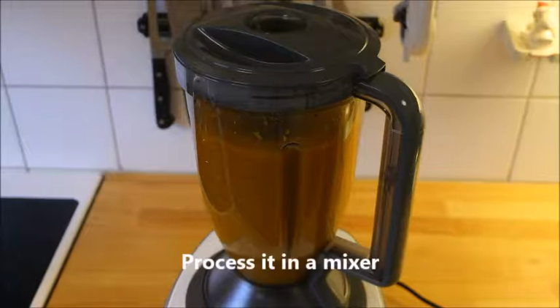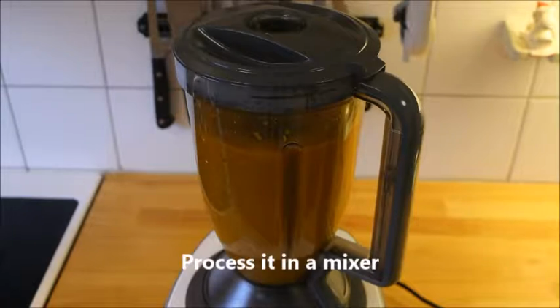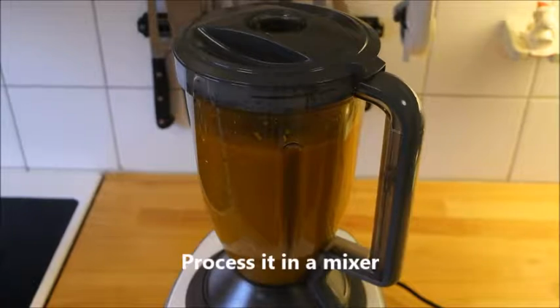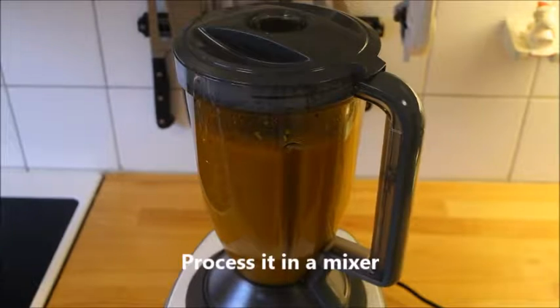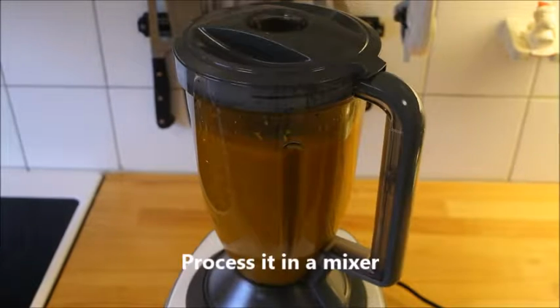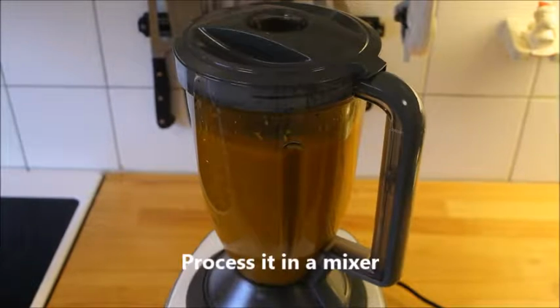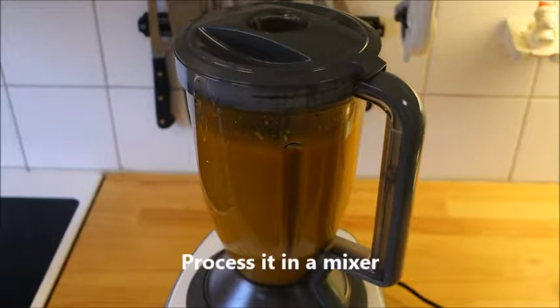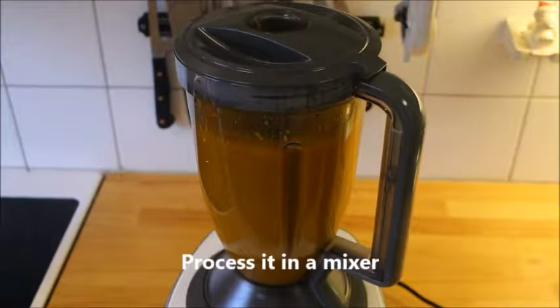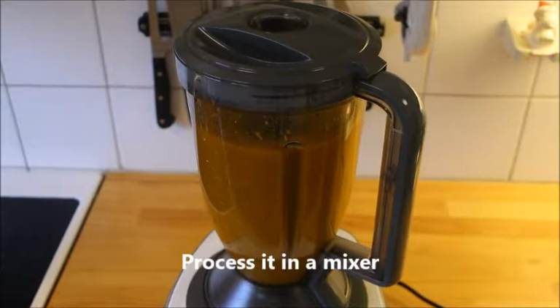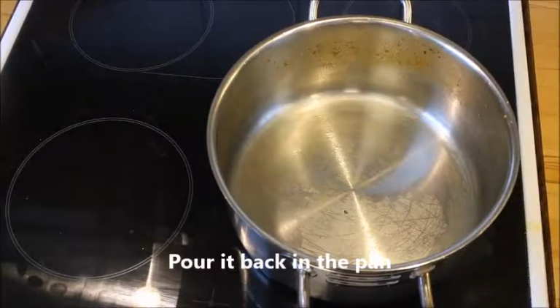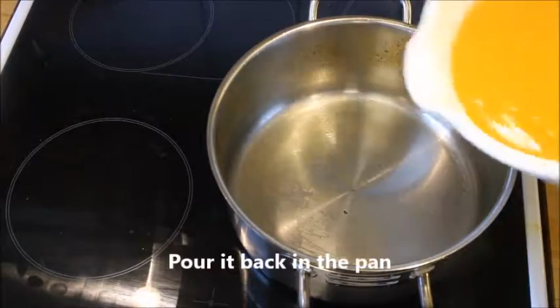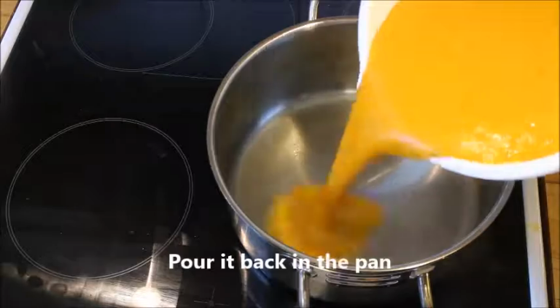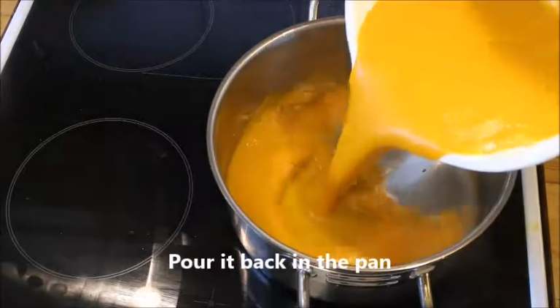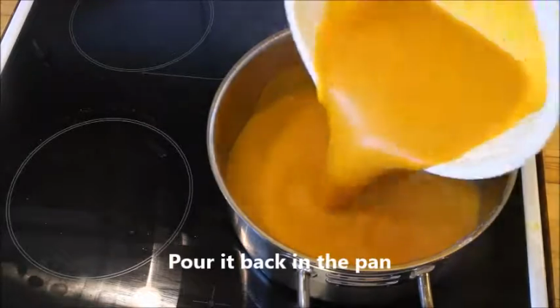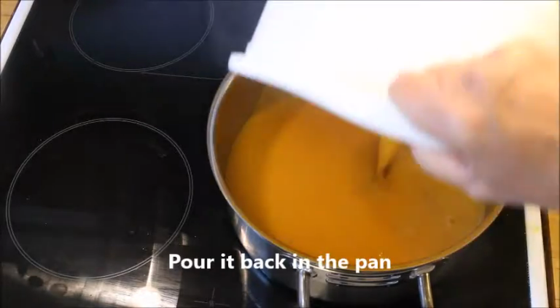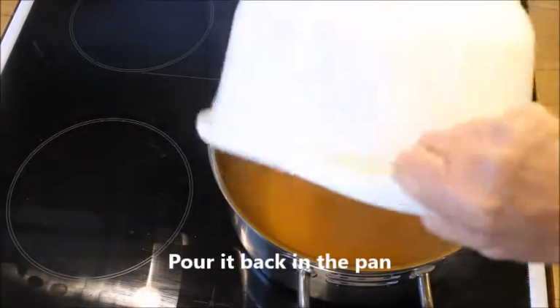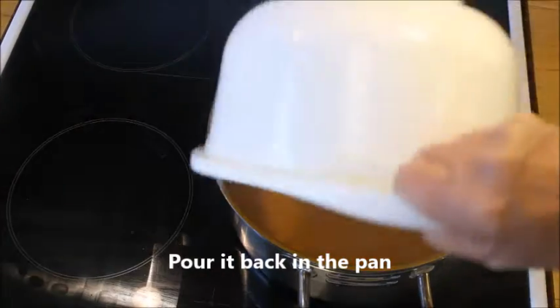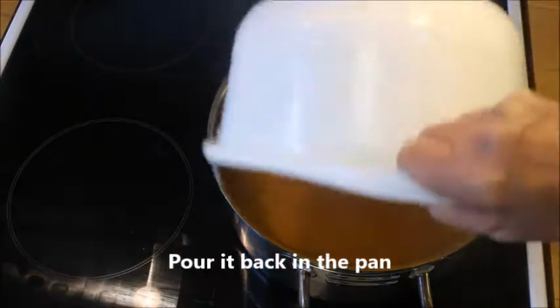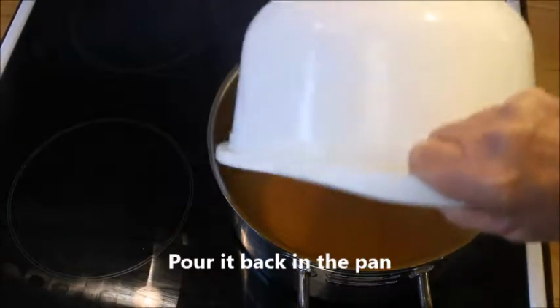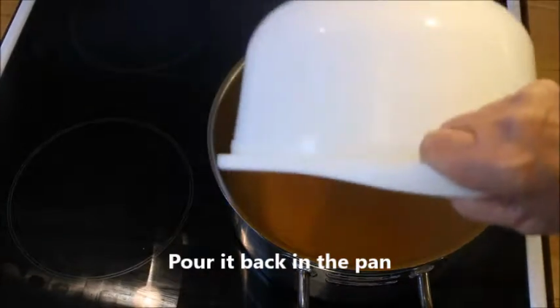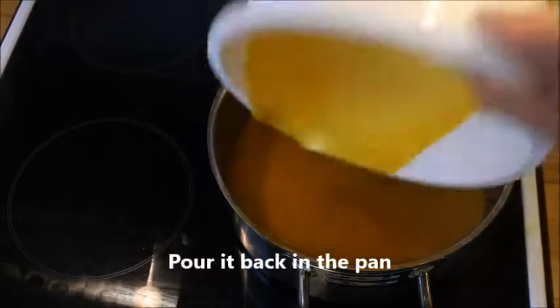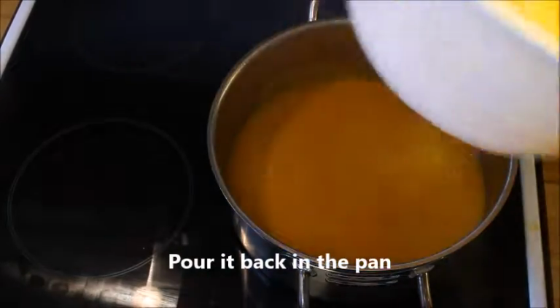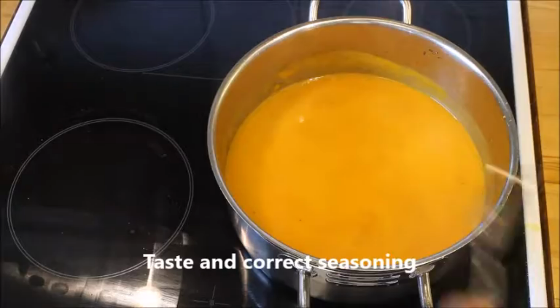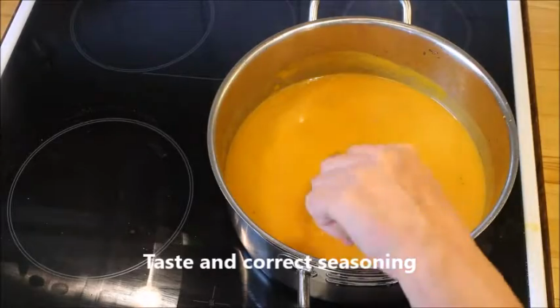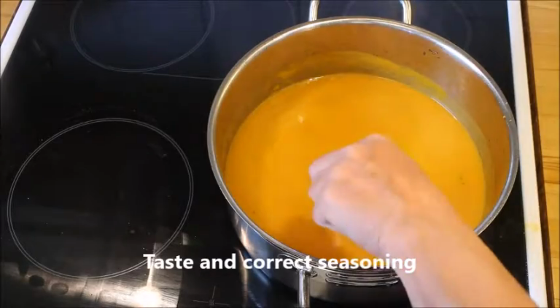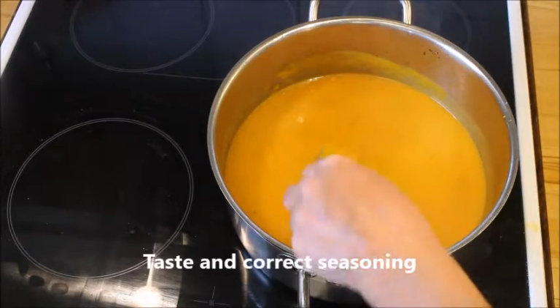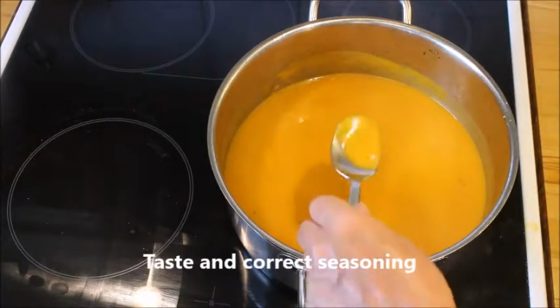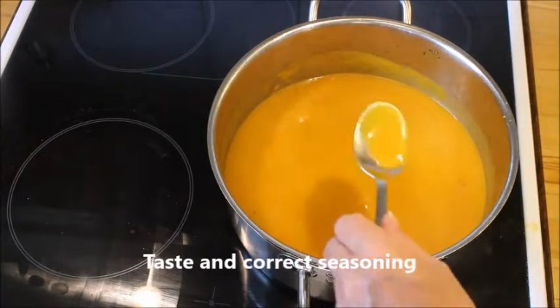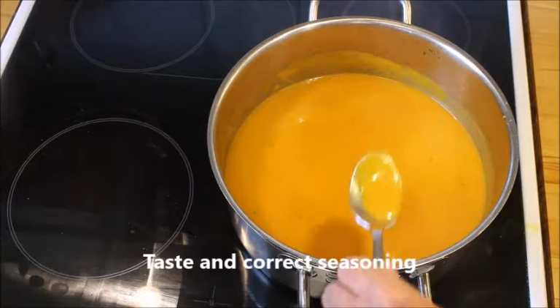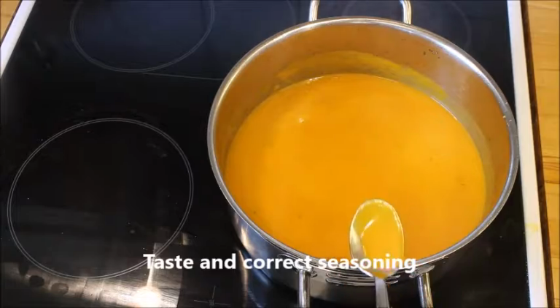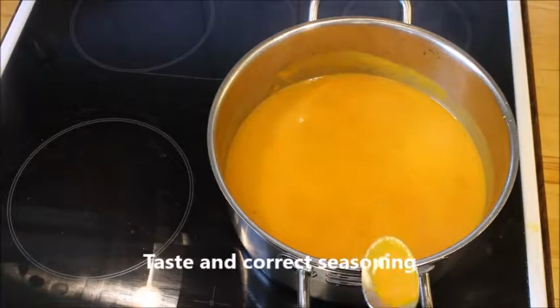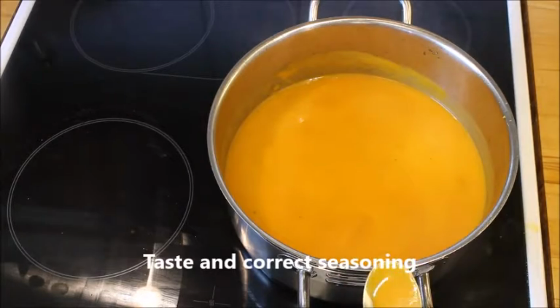Now it's time to process it in a mixer, very finely. Pour it back in the pan, then taste and correct the seasoning.